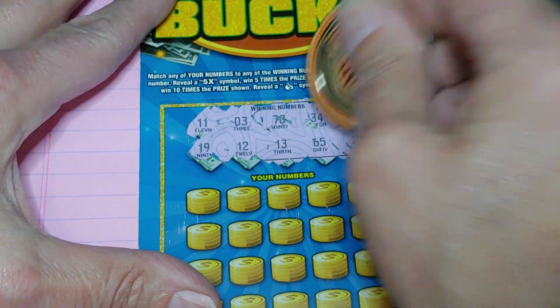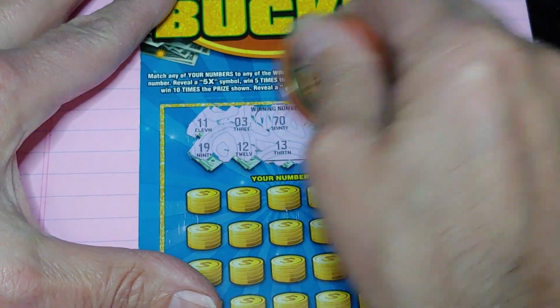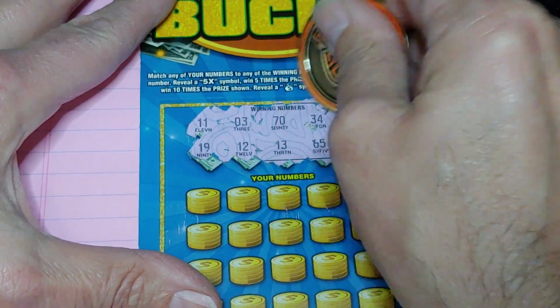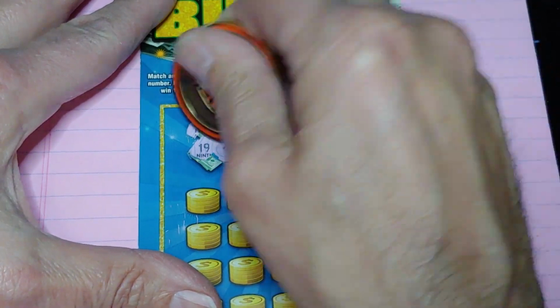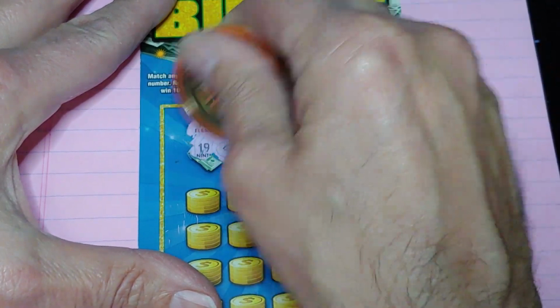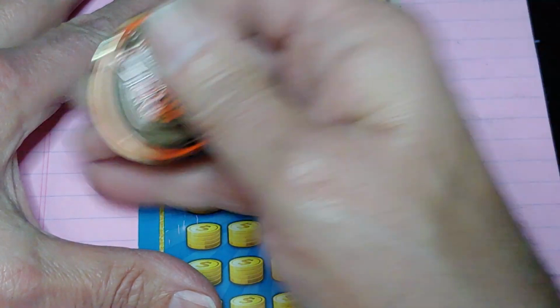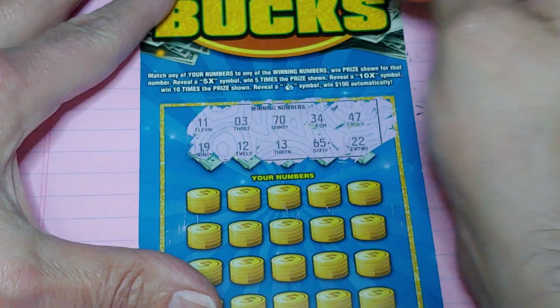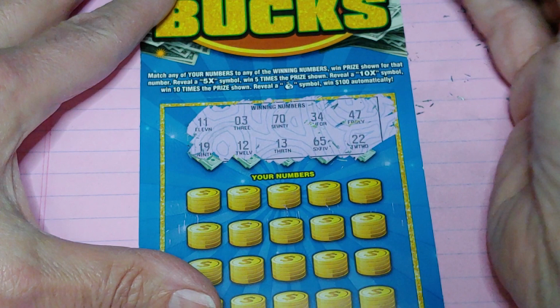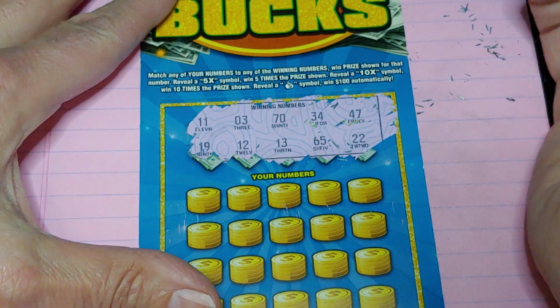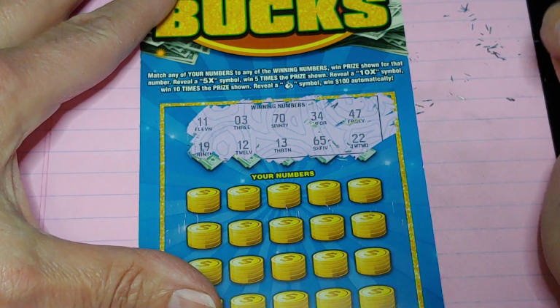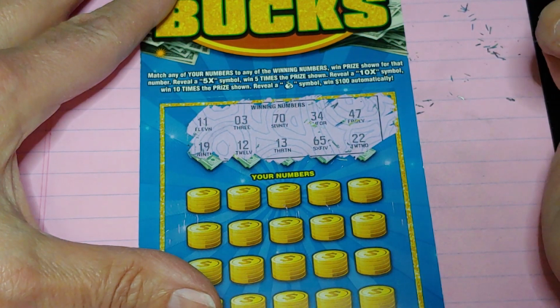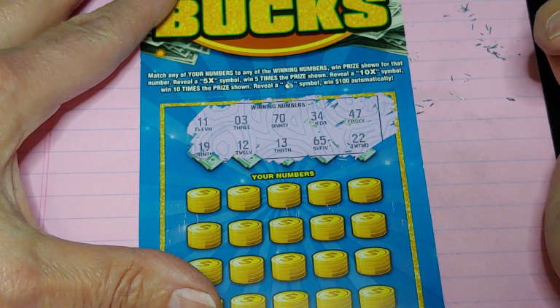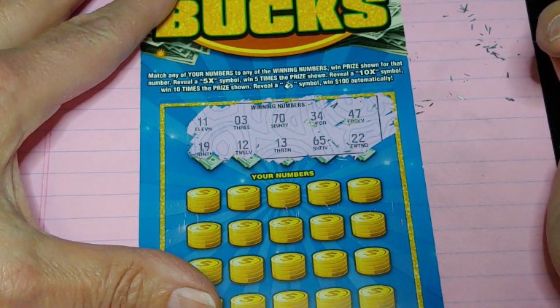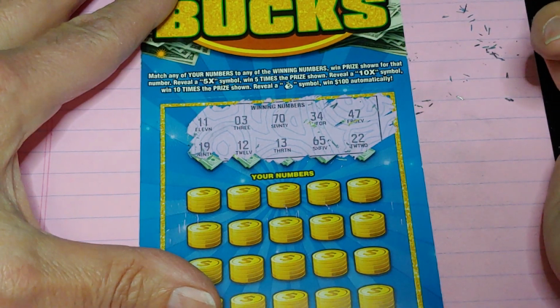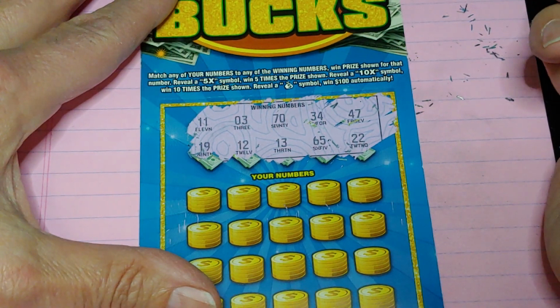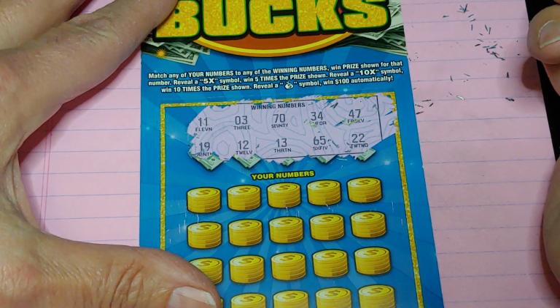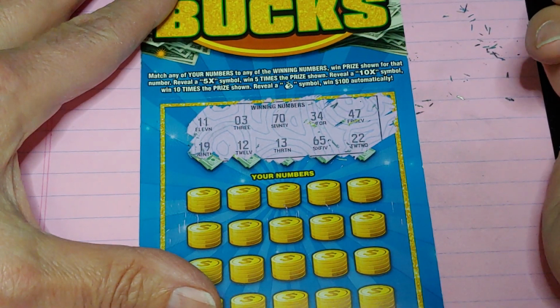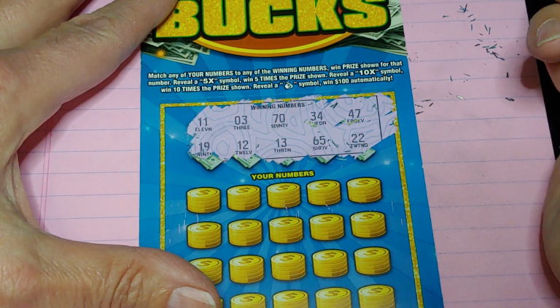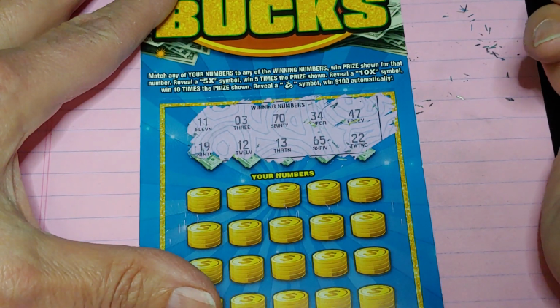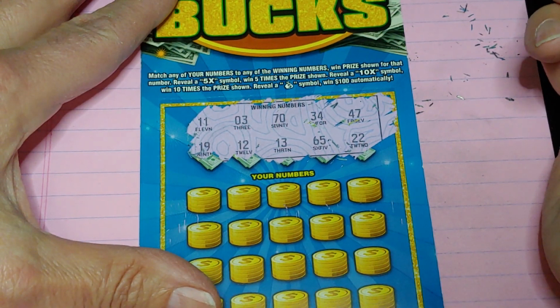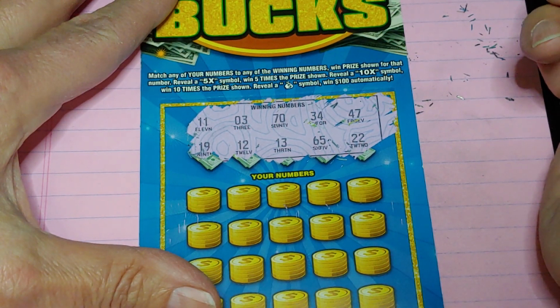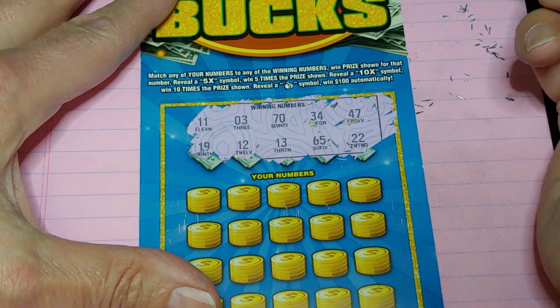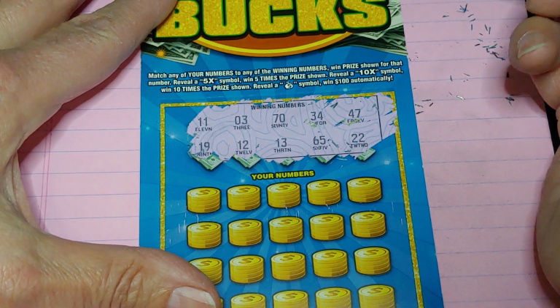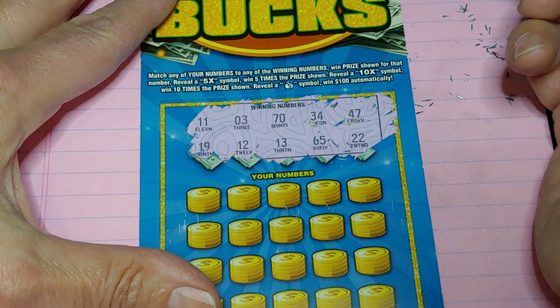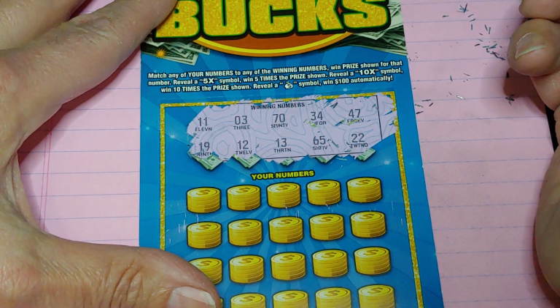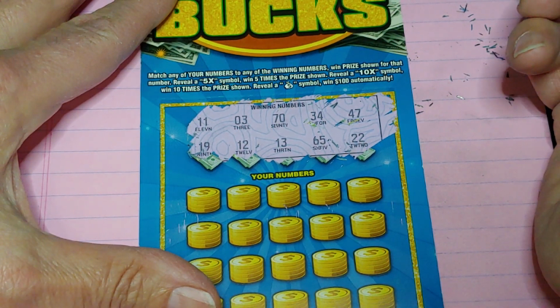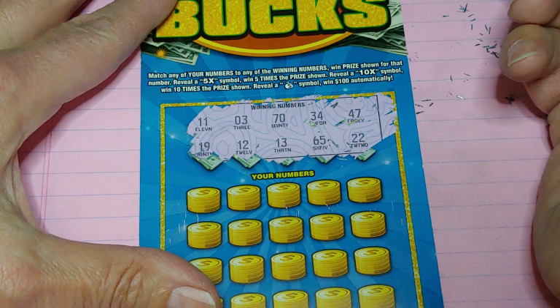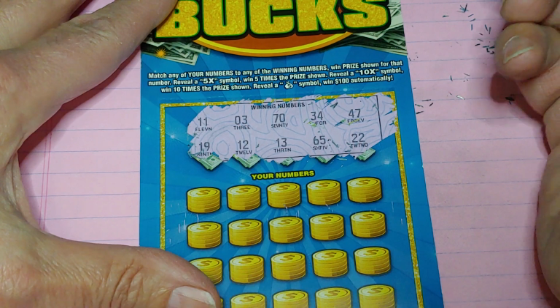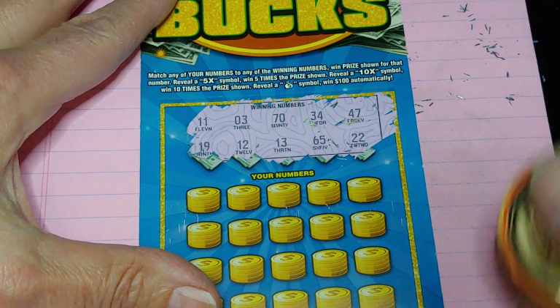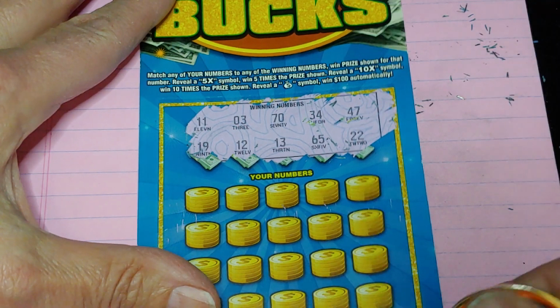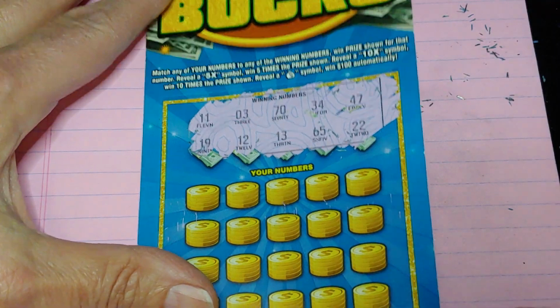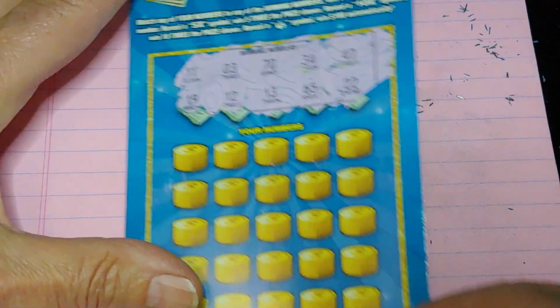What am I looking for? $11, $3, $70, $34, $47, $19, $12, $13, $65, or $22.